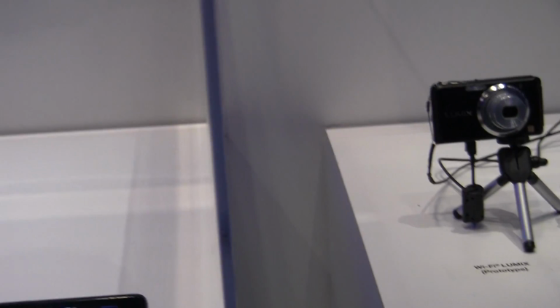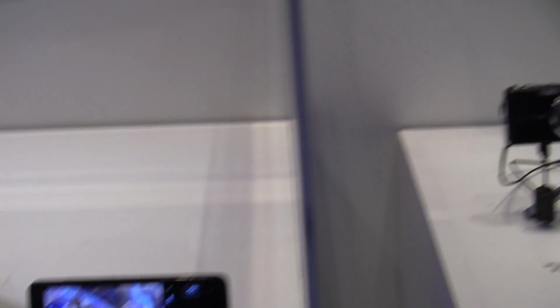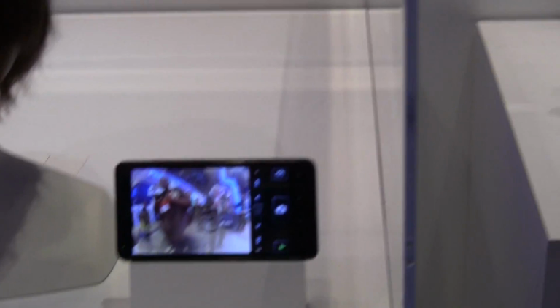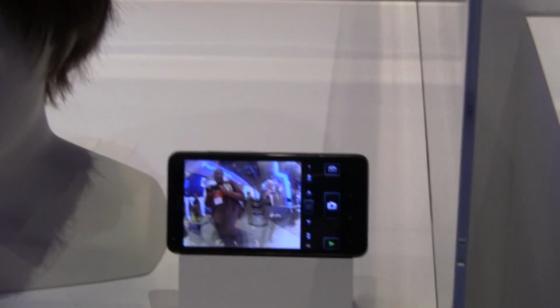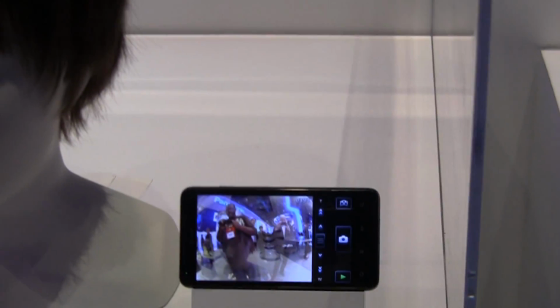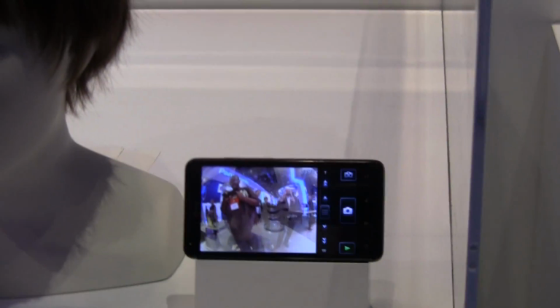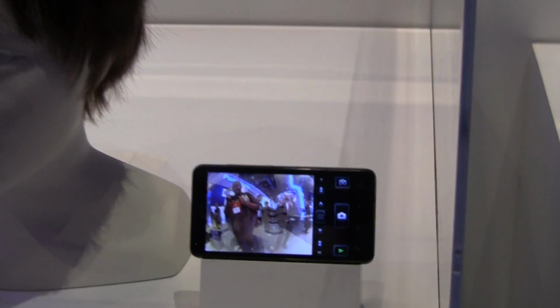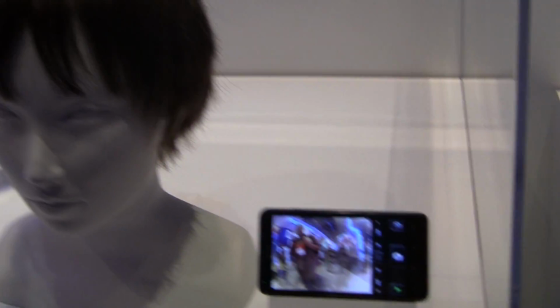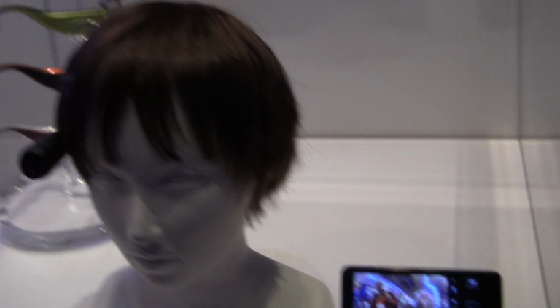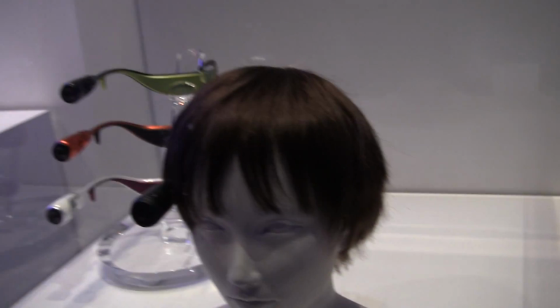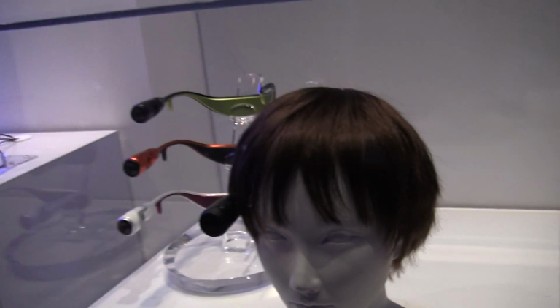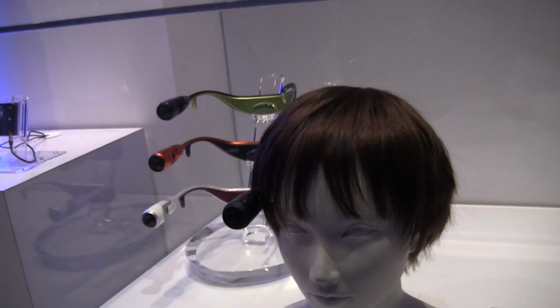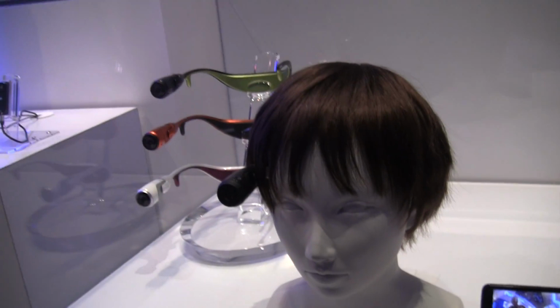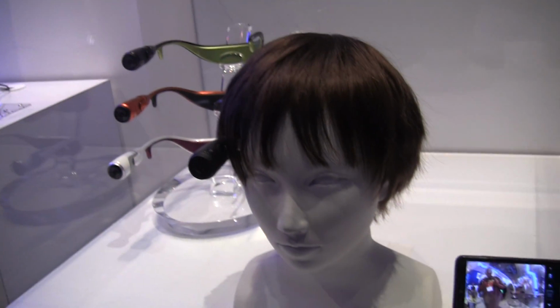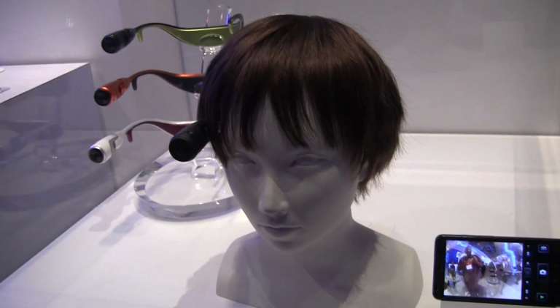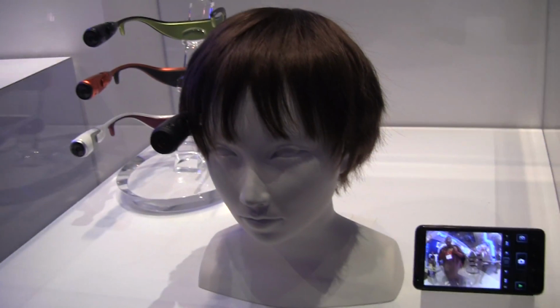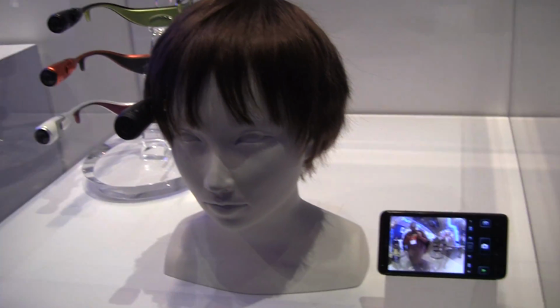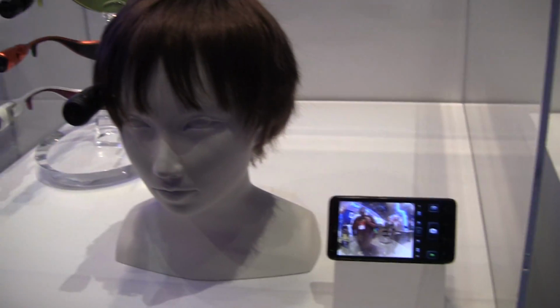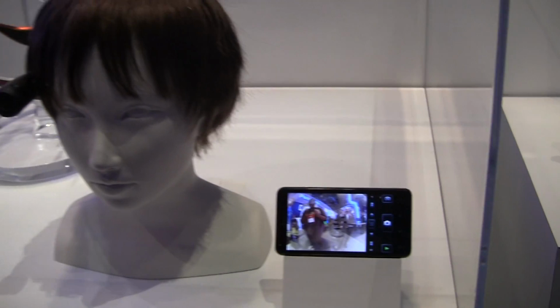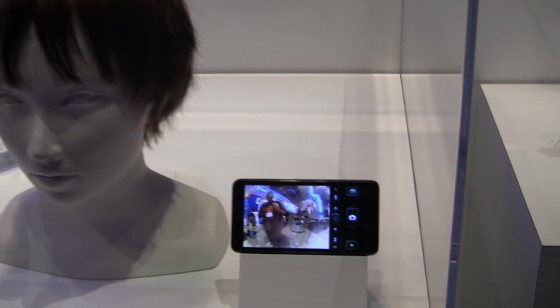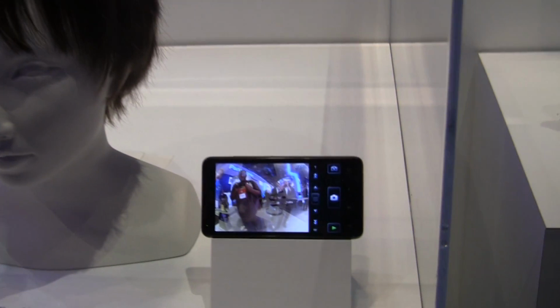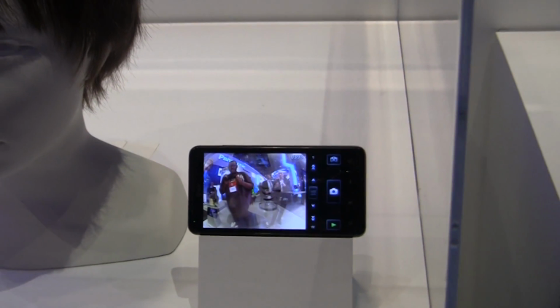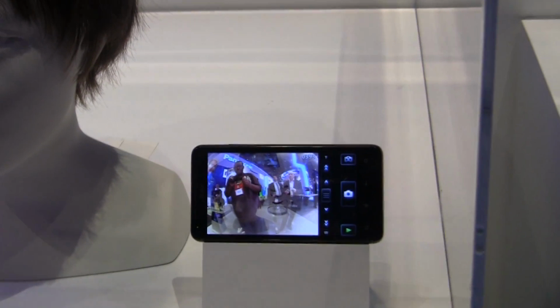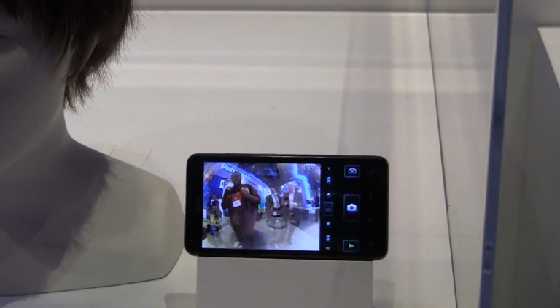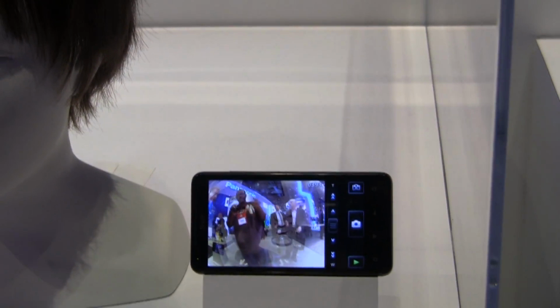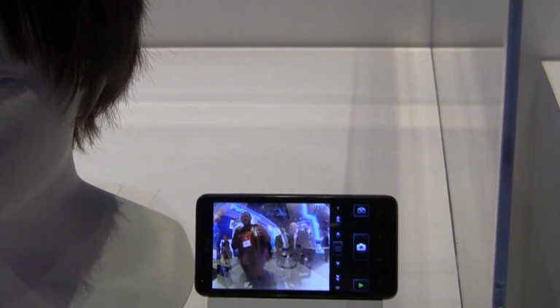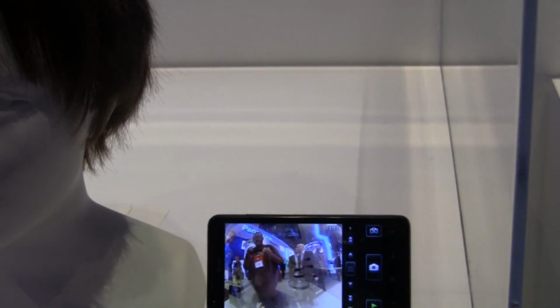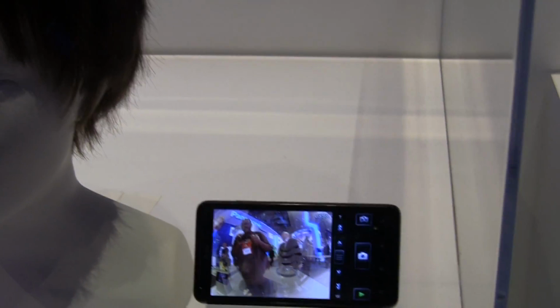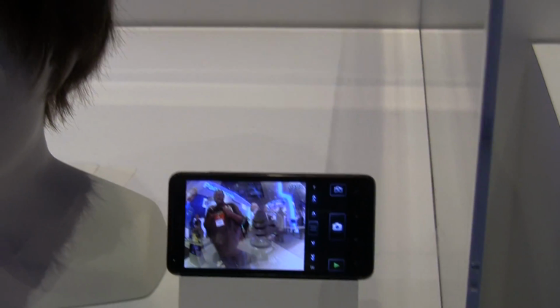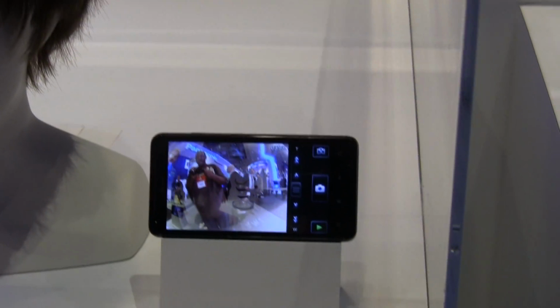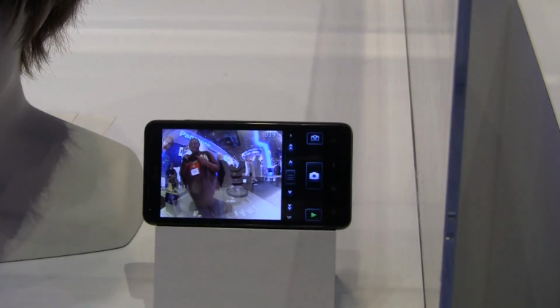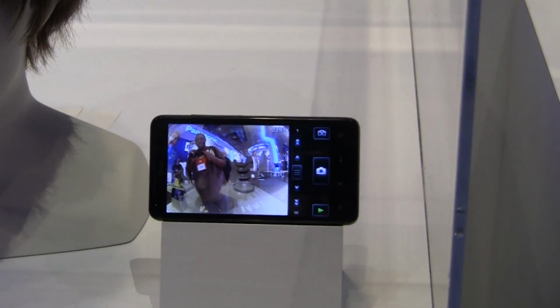This over here is a prototype — a wearable camera, absolutely a prototype. And it works the same with an Android phone, feeding the video to it wirelessly? Yes.